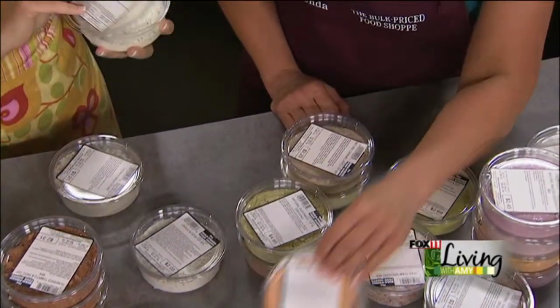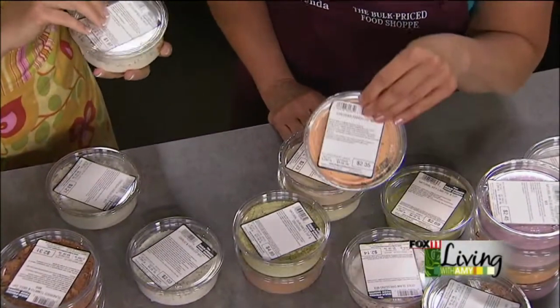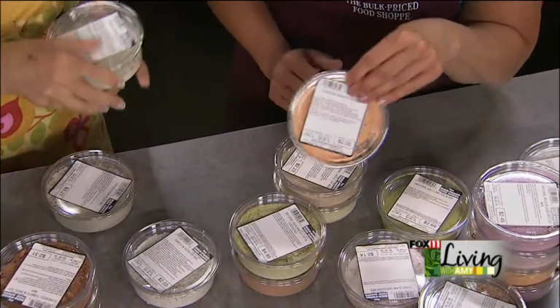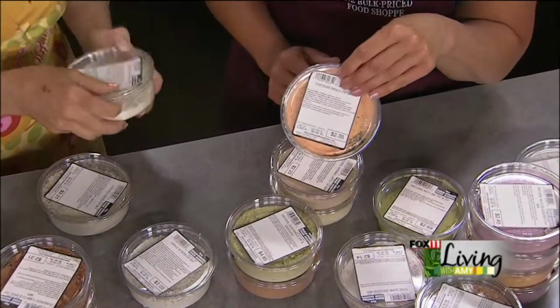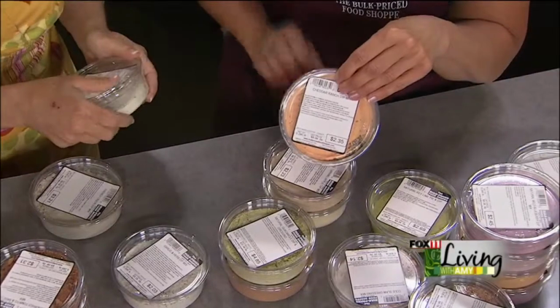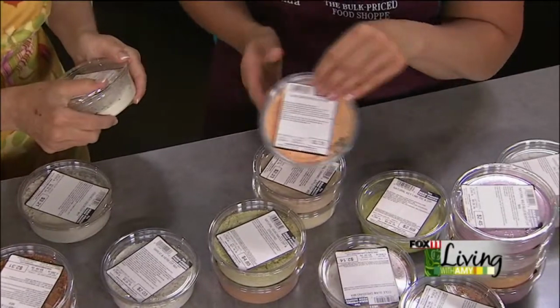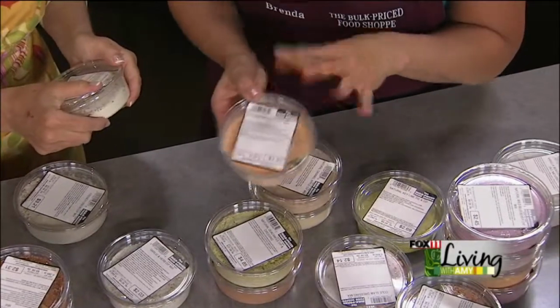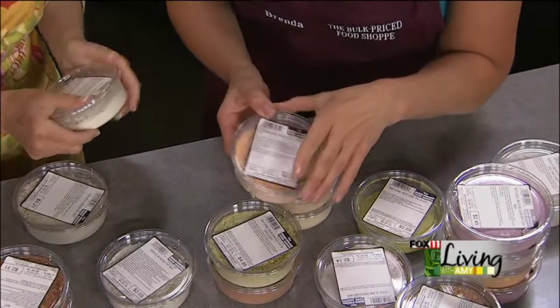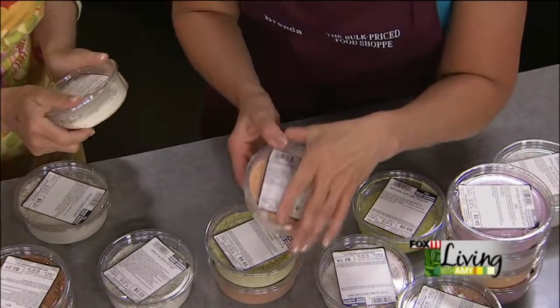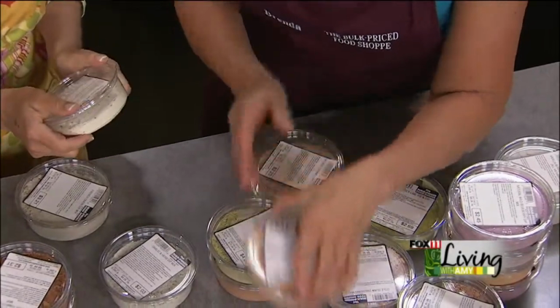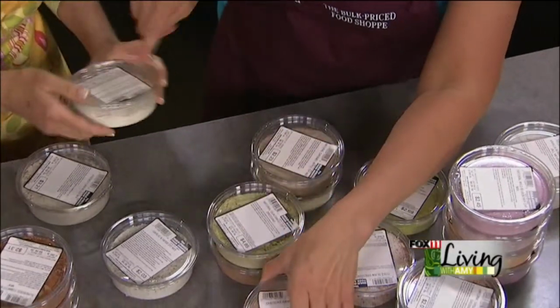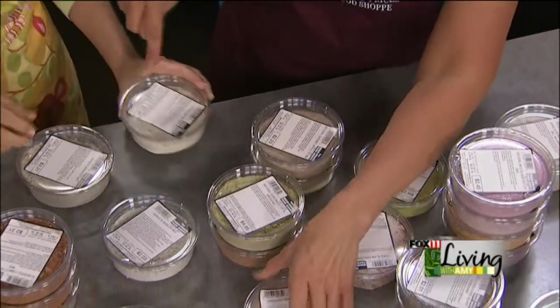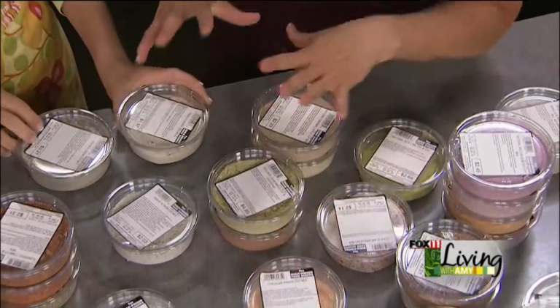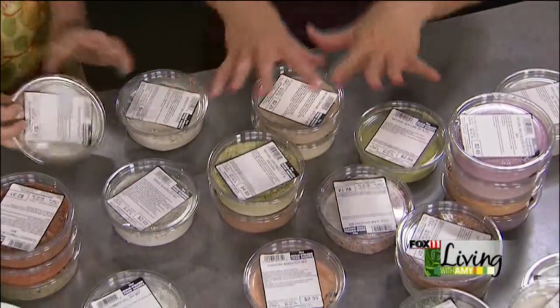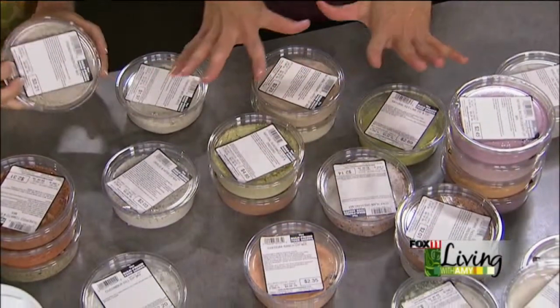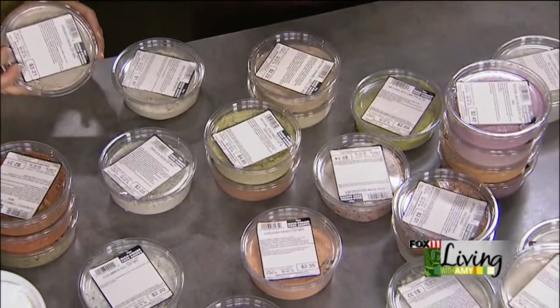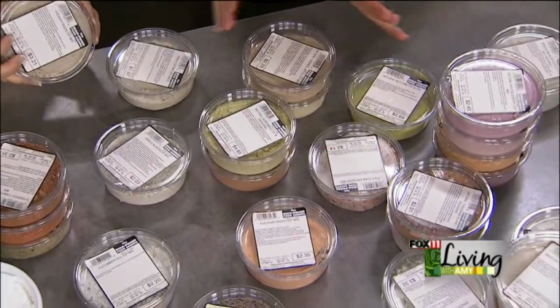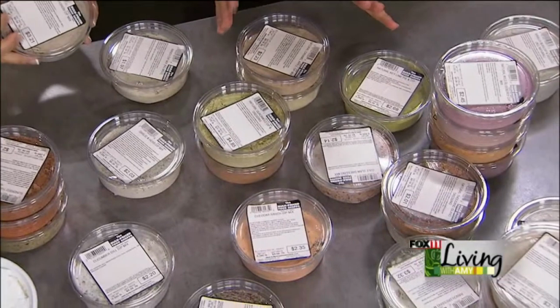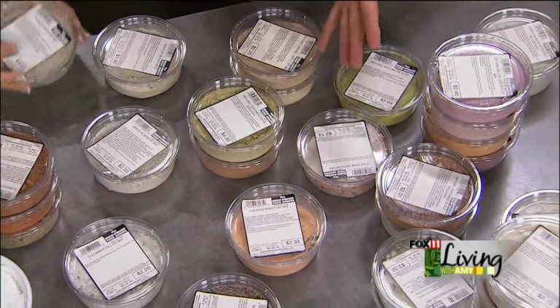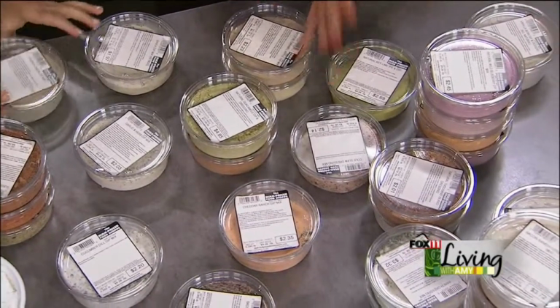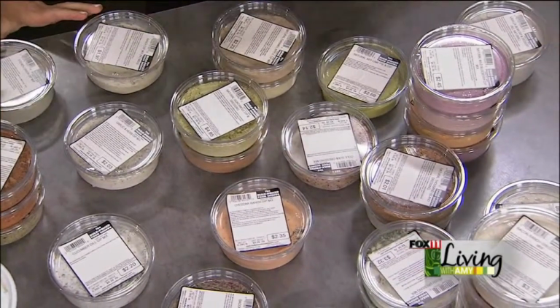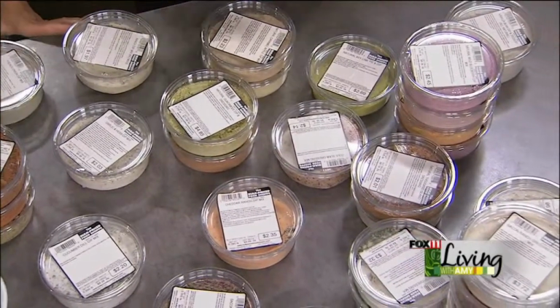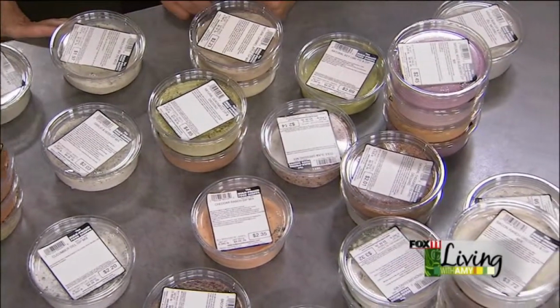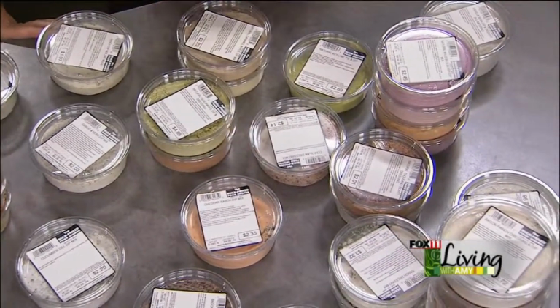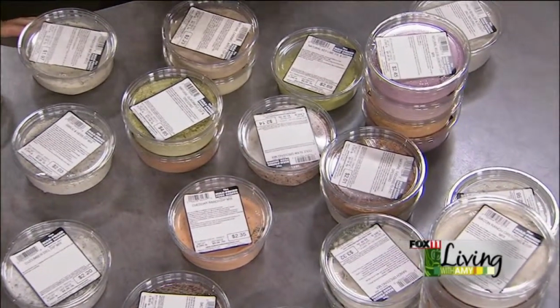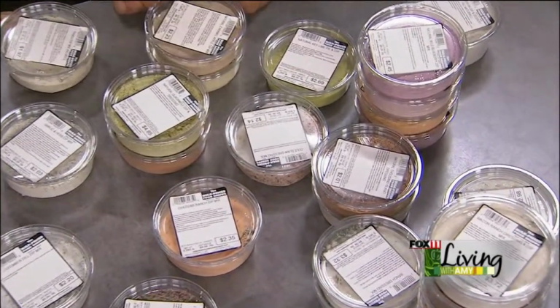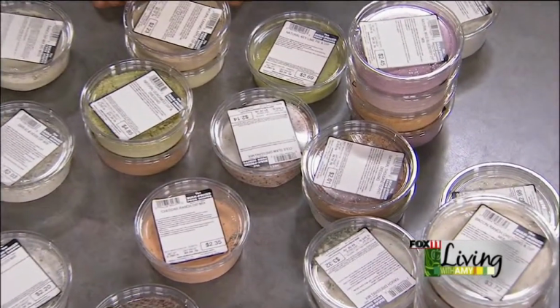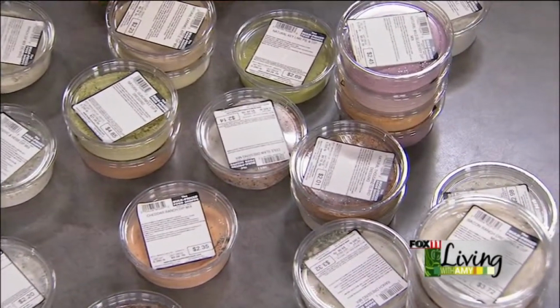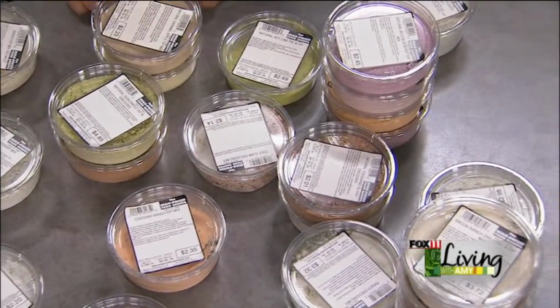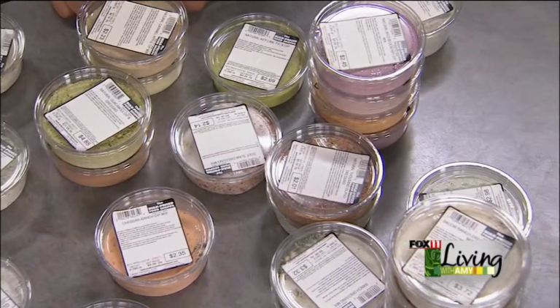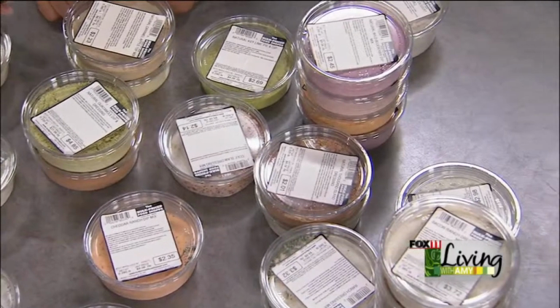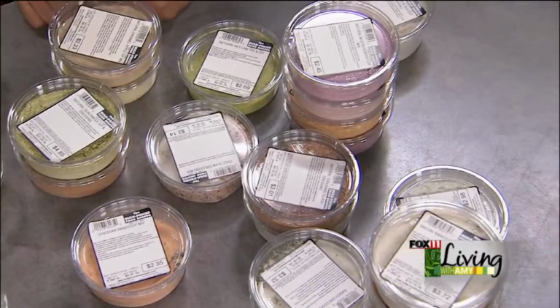We also have a cheddar ranch if you're a cheese lover. These are versatile too — I just made roasted potatoes in the oven this weekend with one. Some people put it in their soups. Roasting with potatoes or just lots of variety. There's also a French onion dip mix.